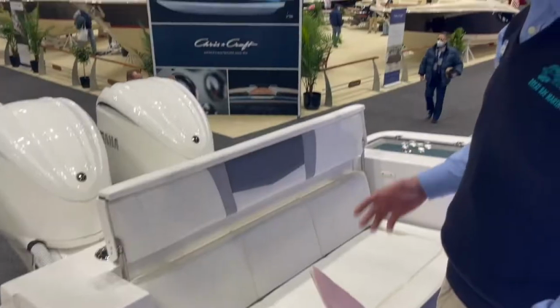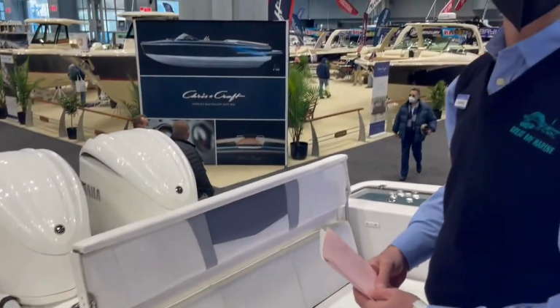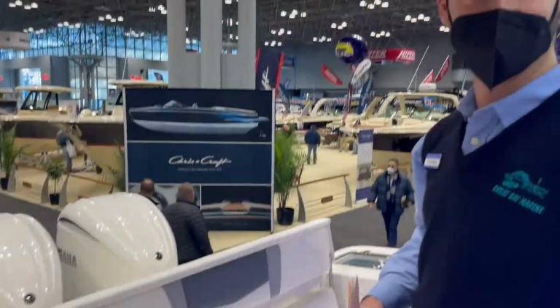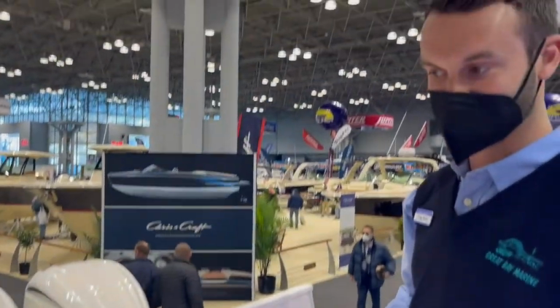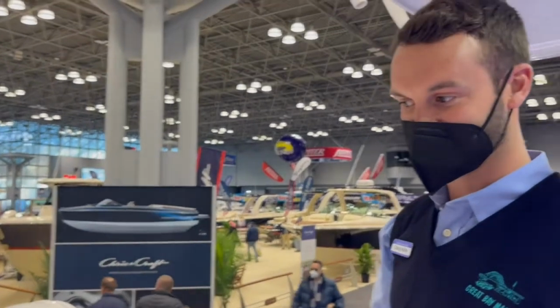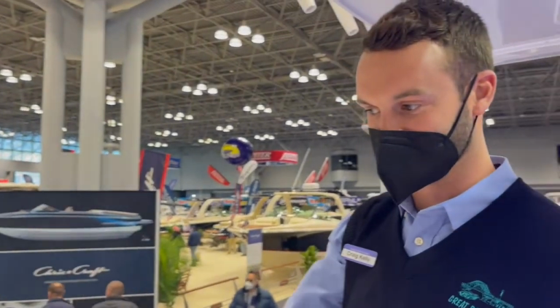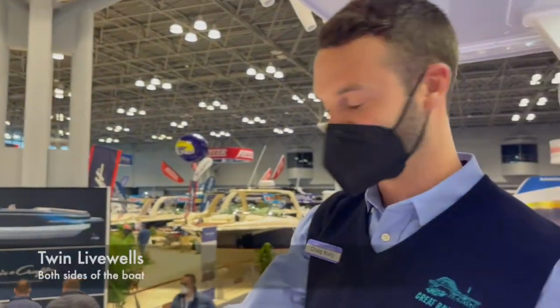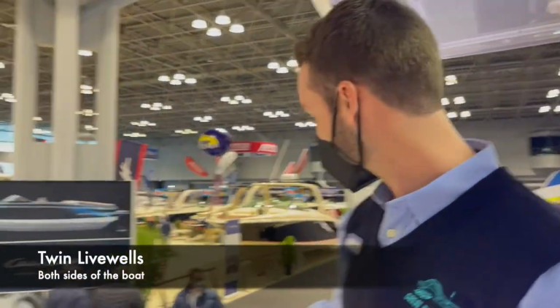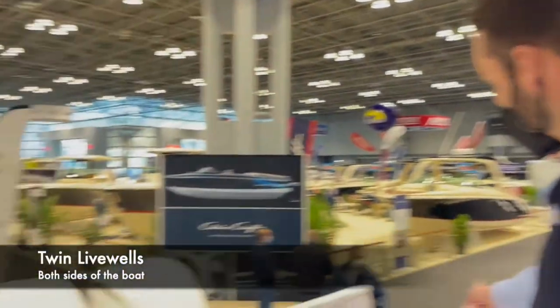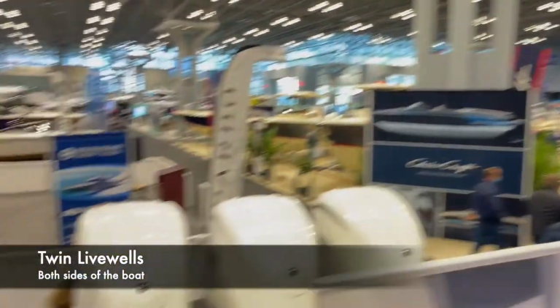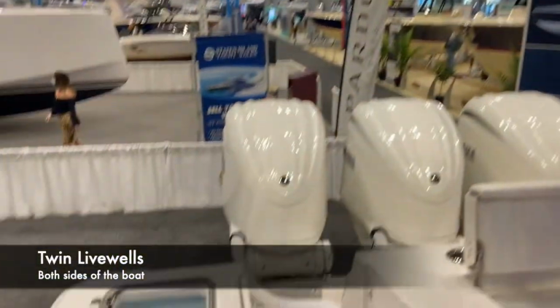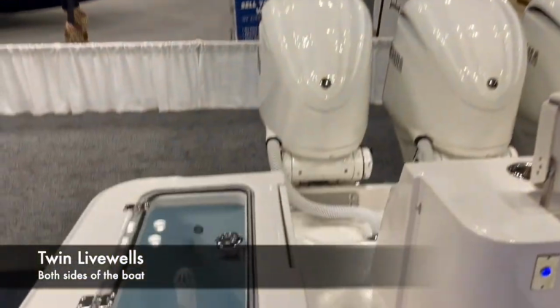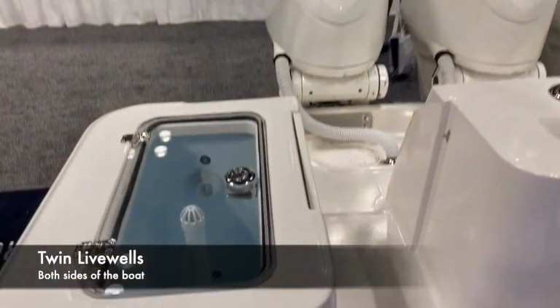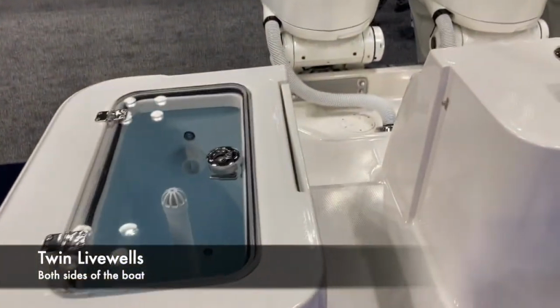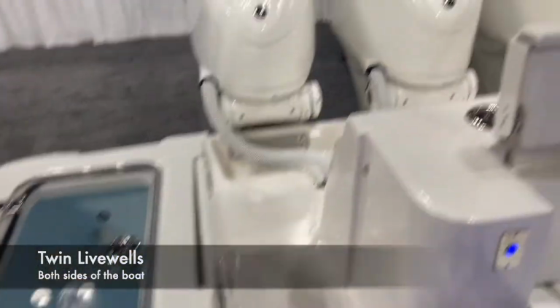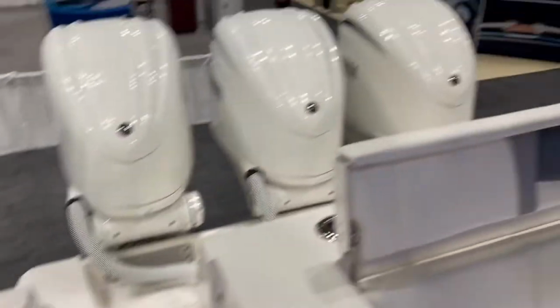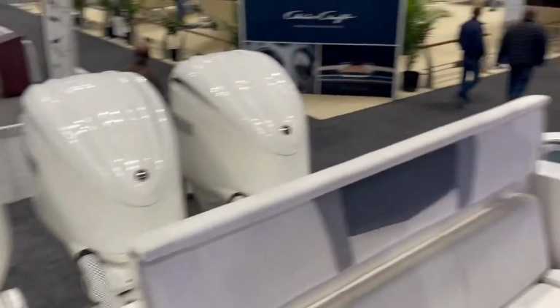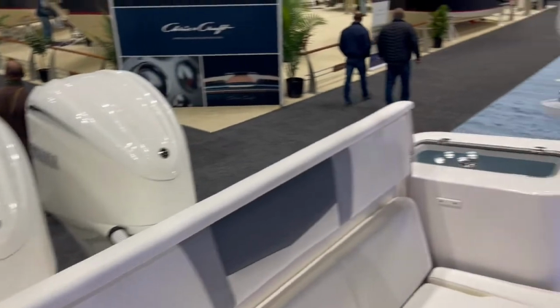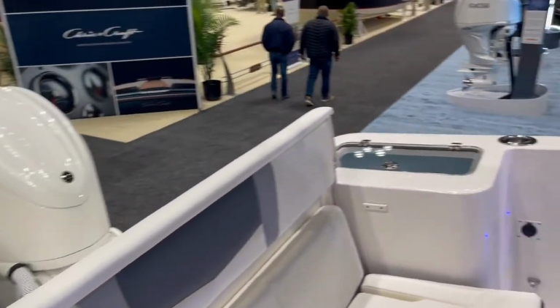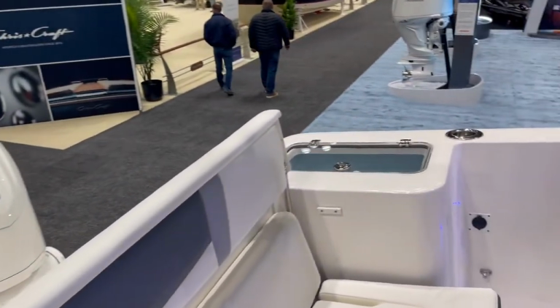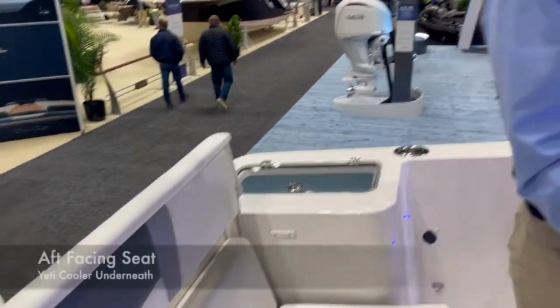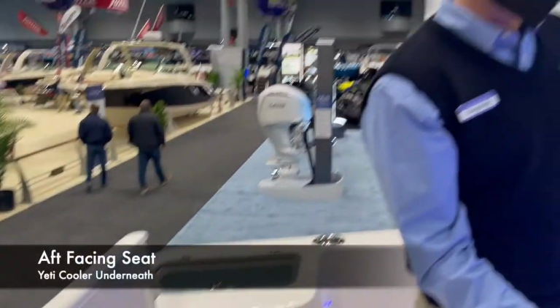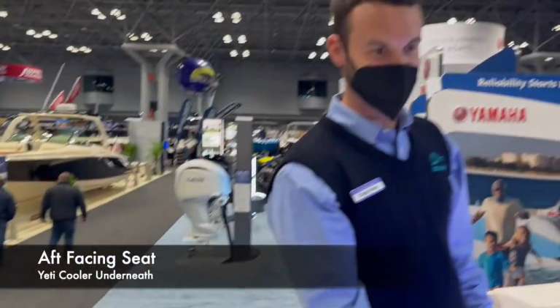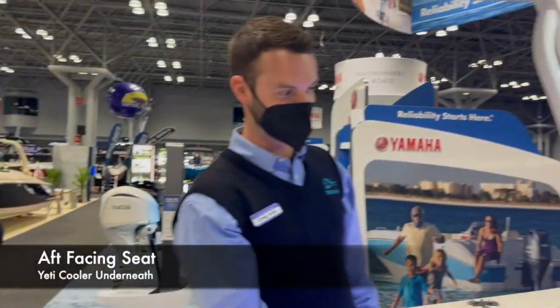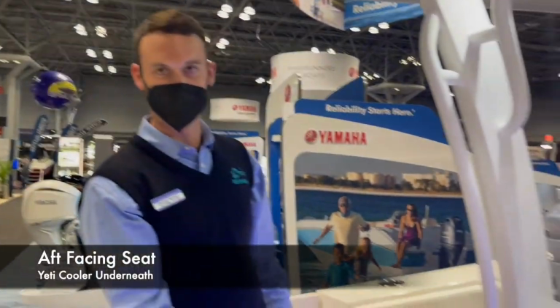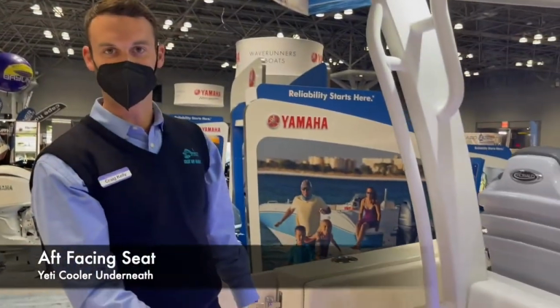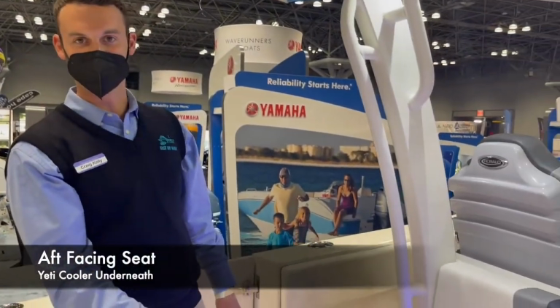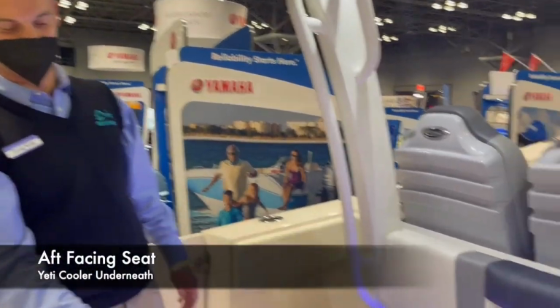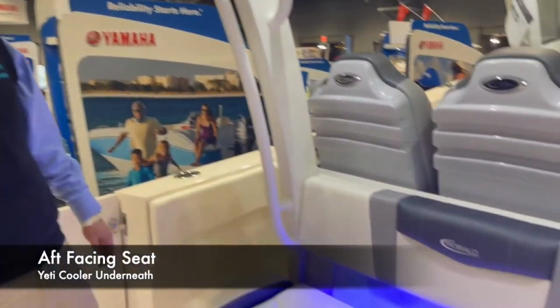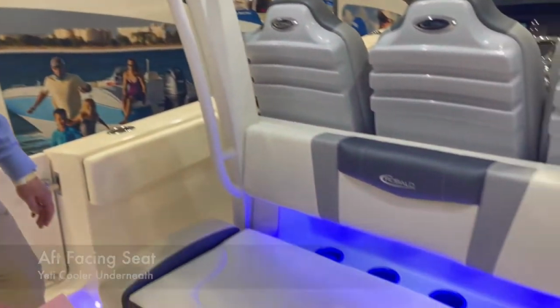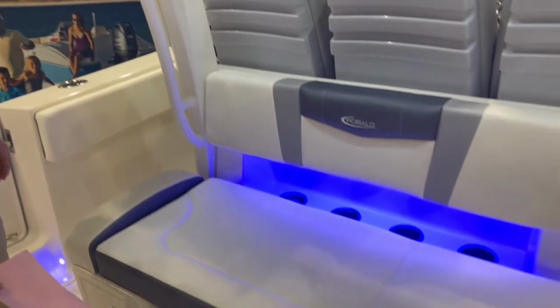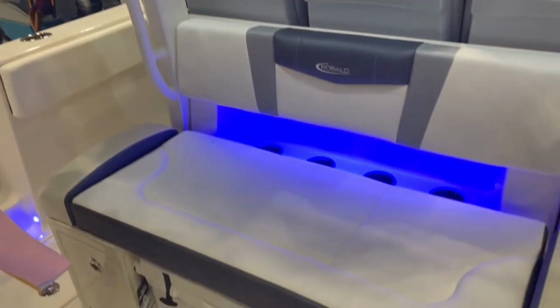Coming to the fishability of the boat, we have twin live wells on each side of the boat. And a nice aft-facing seat so you can watch your rods as you're trolling, with a Yeti cooler underneath.